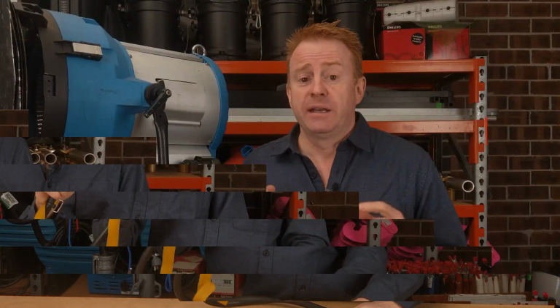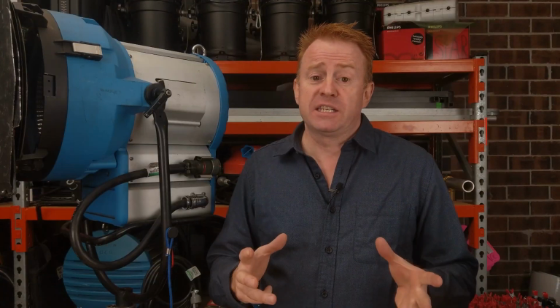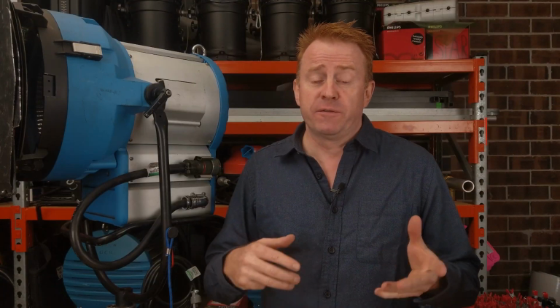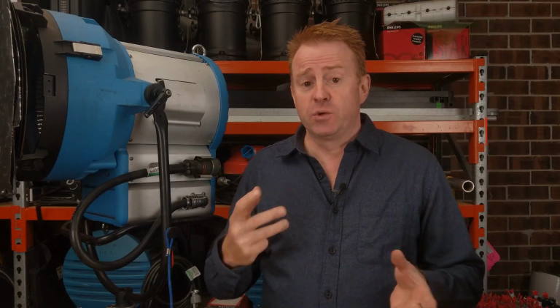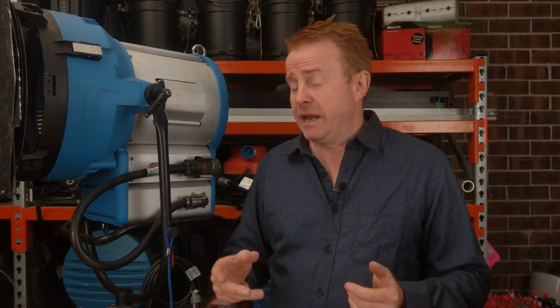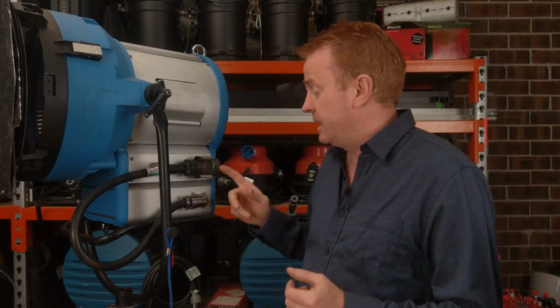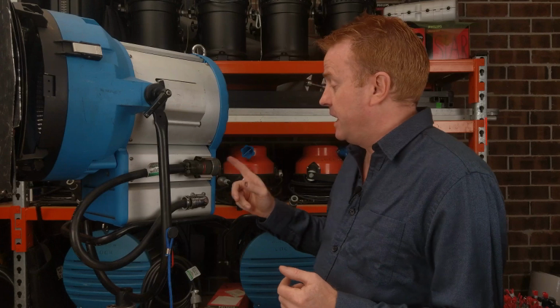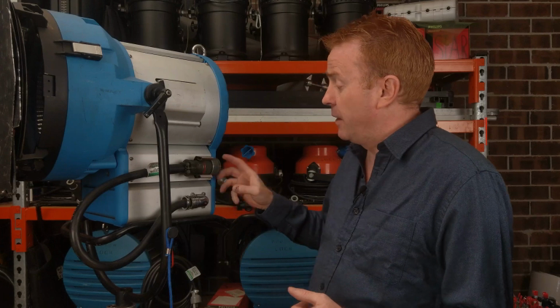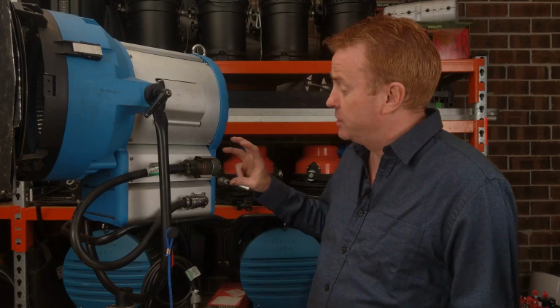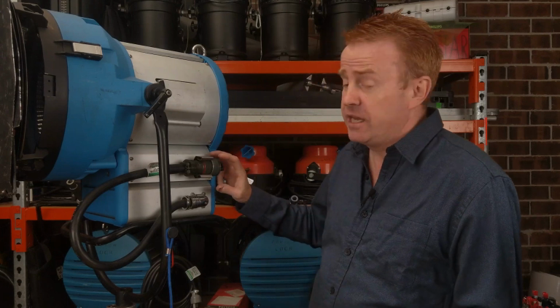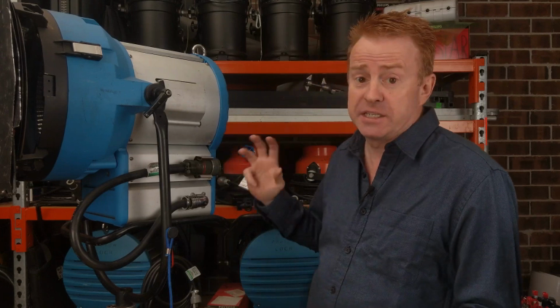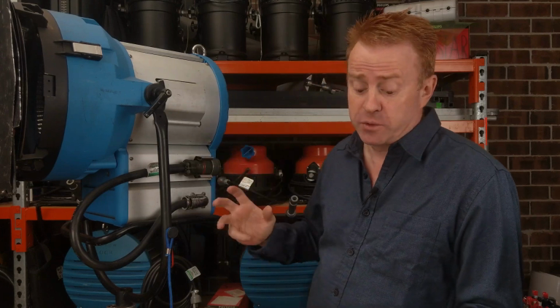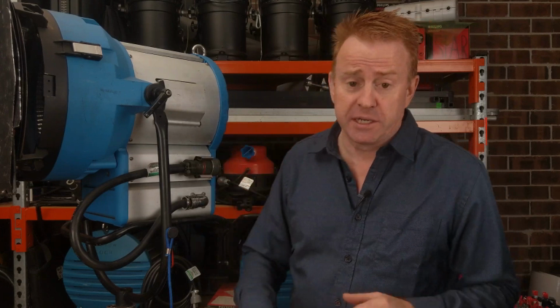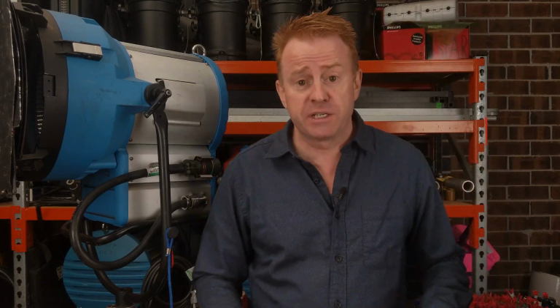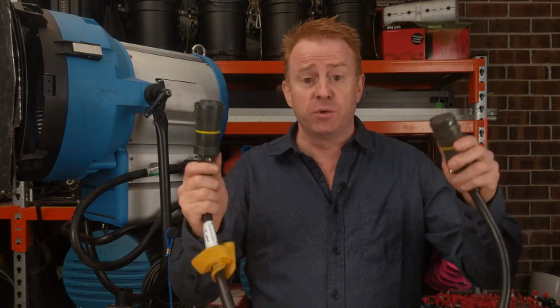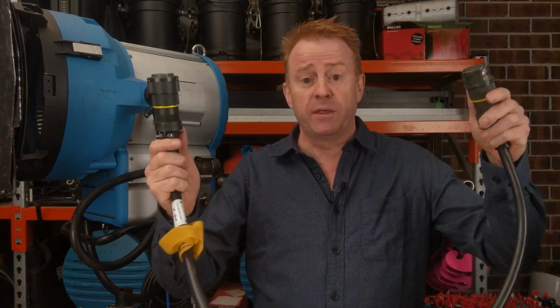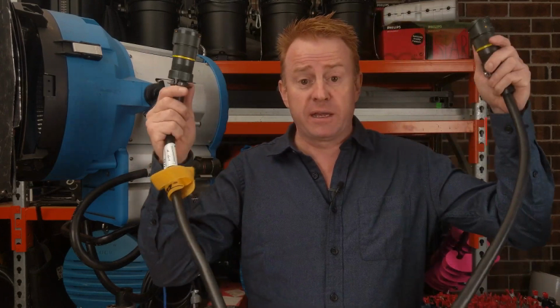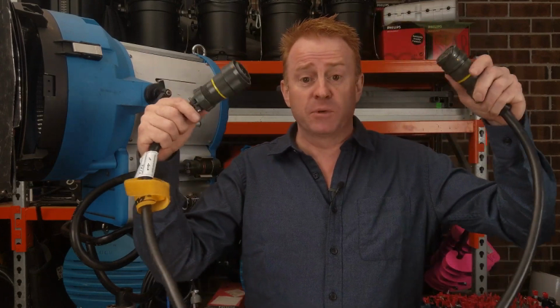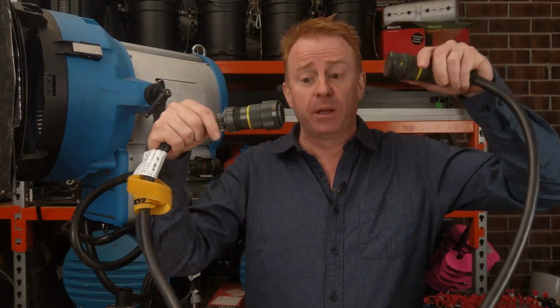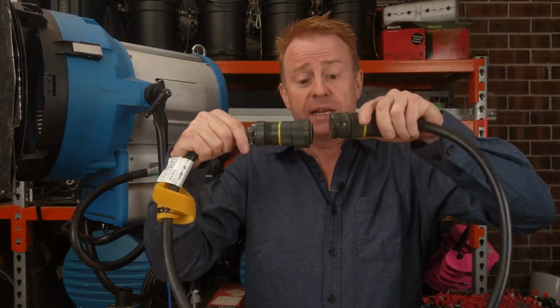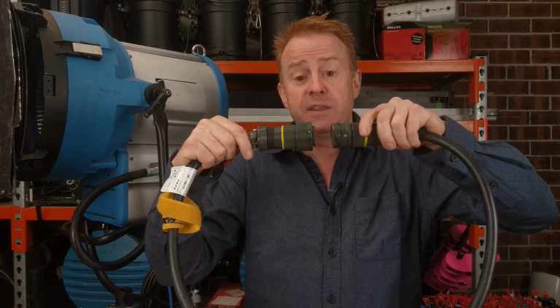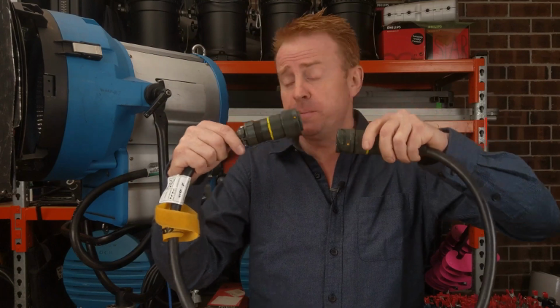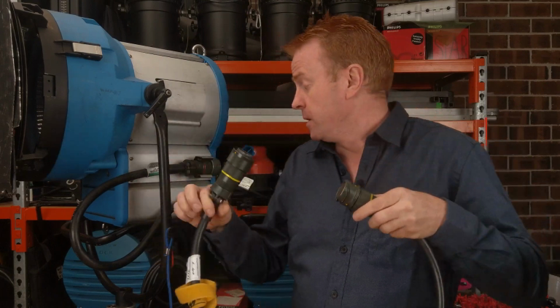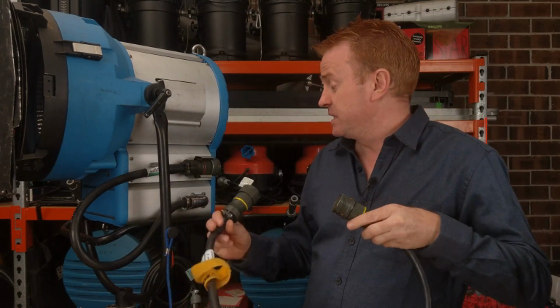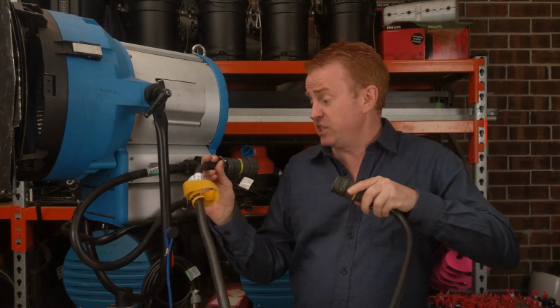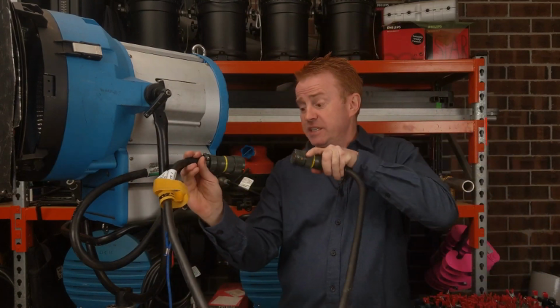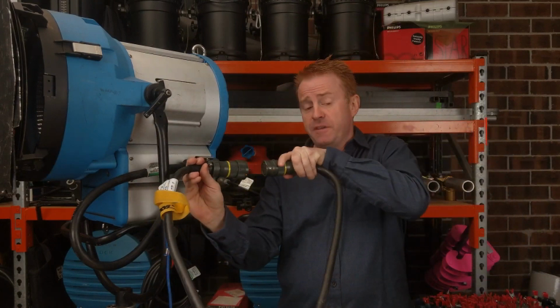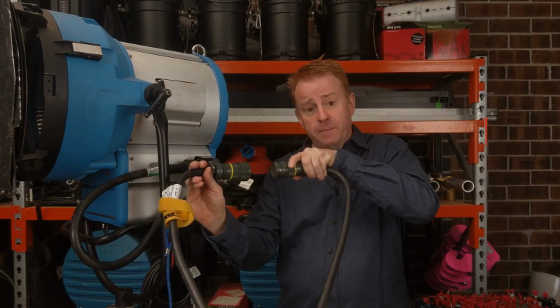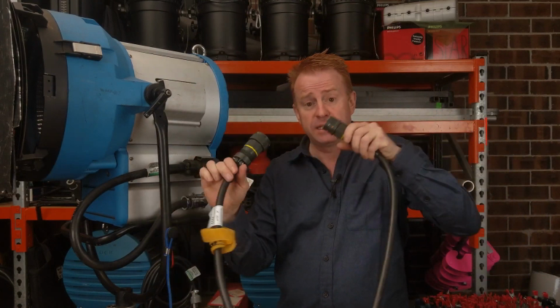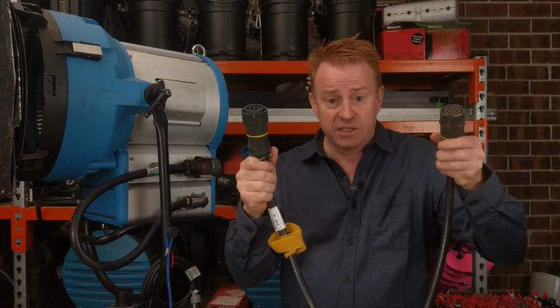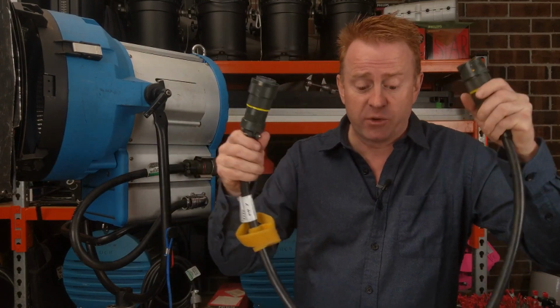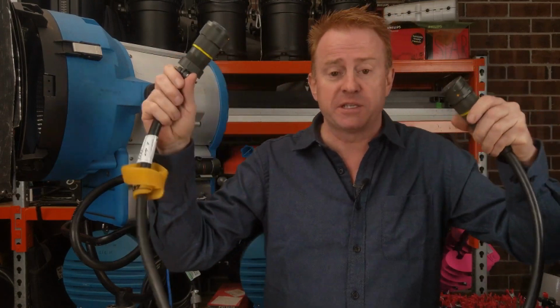Now let's talk about how to connect to the head. I'm not going to do it here because it's difficult to see, so I'm just going to do it with cables — plug one into the other, which is essentially the same thing. It's an identical process.